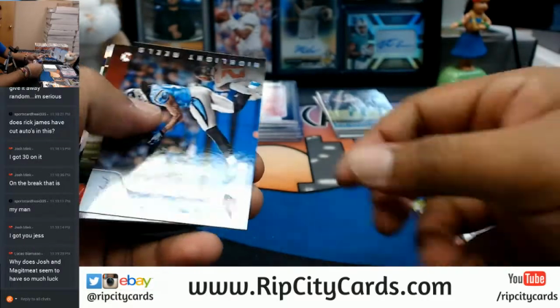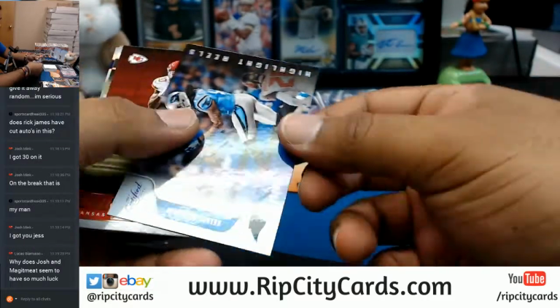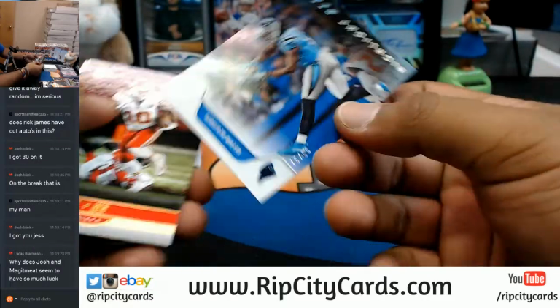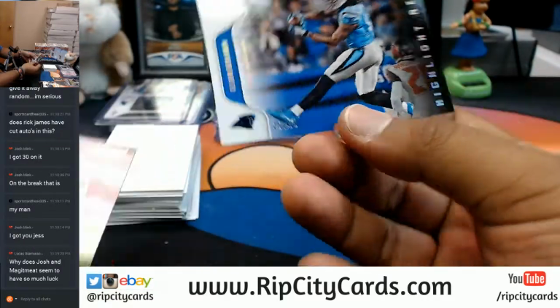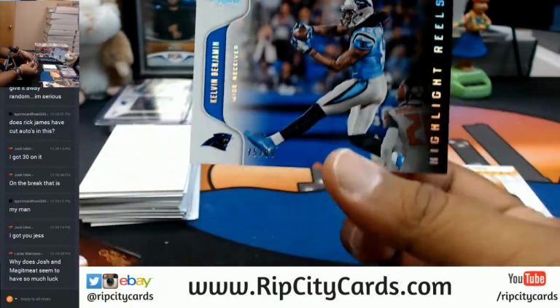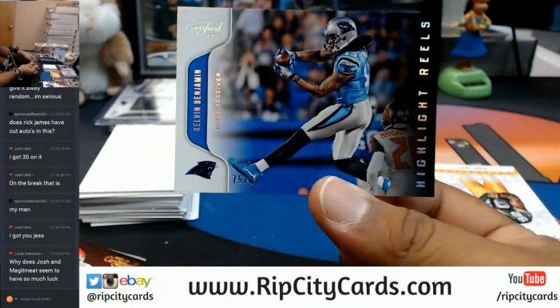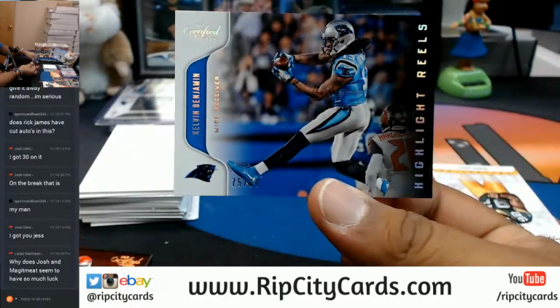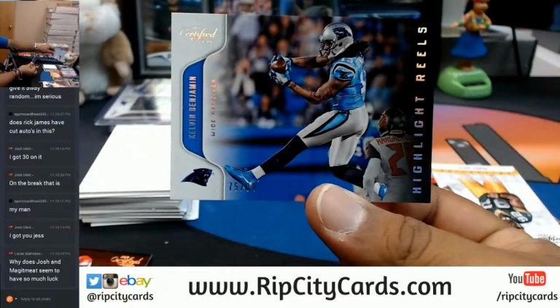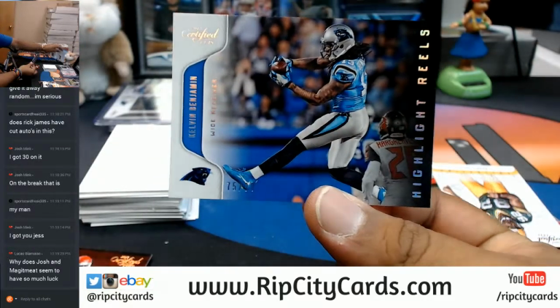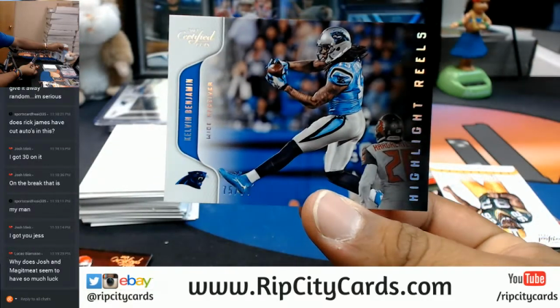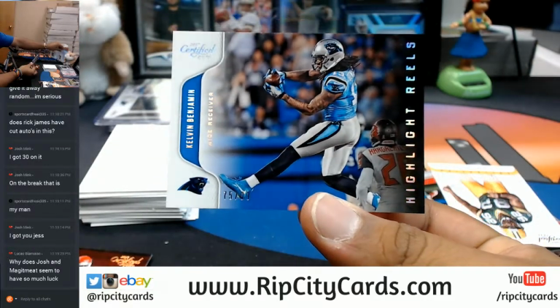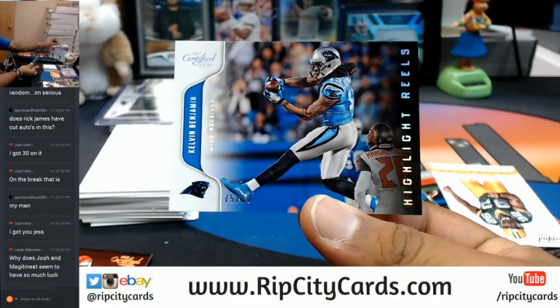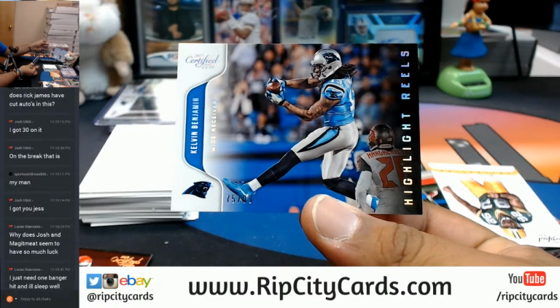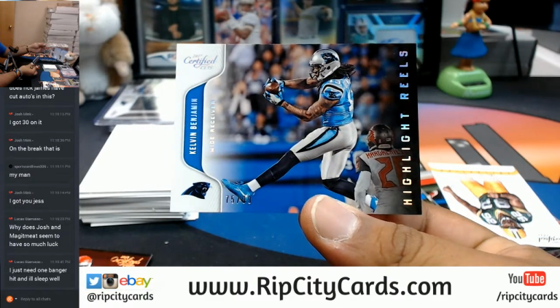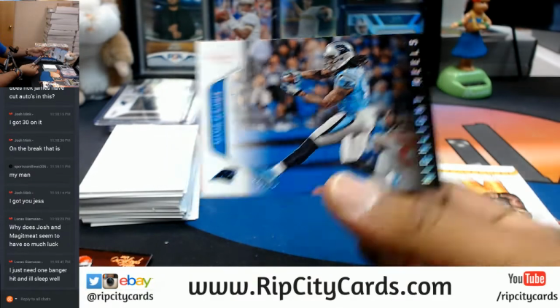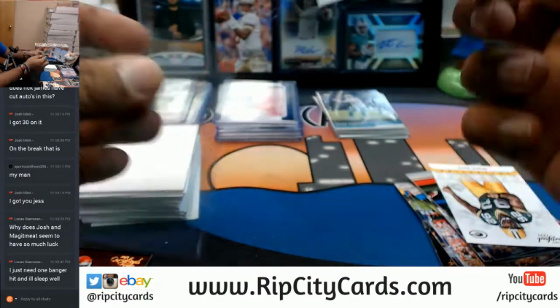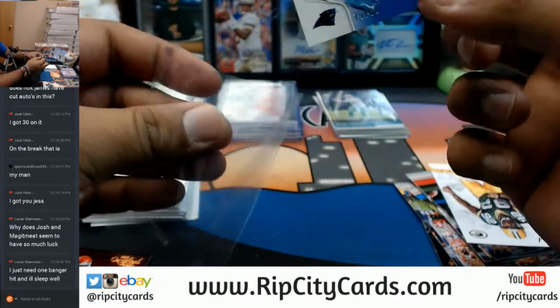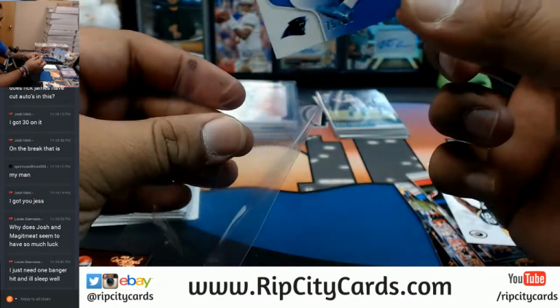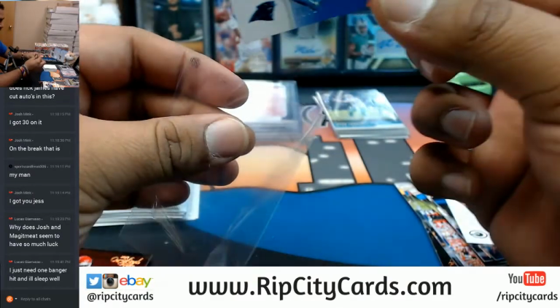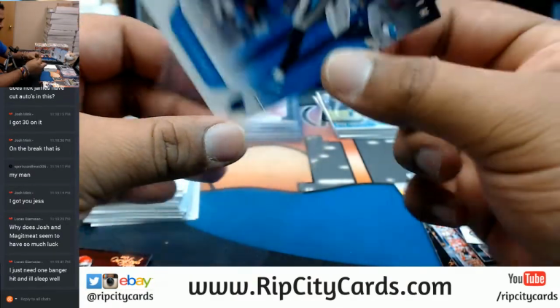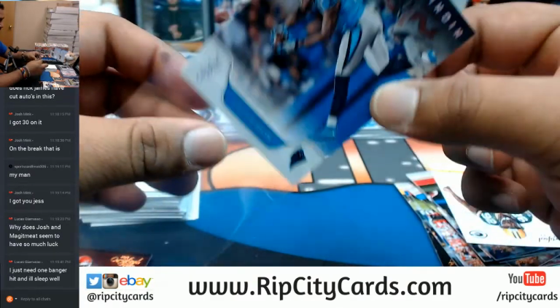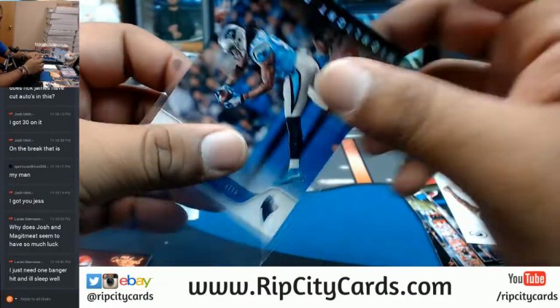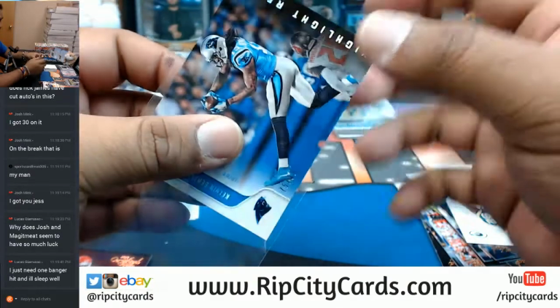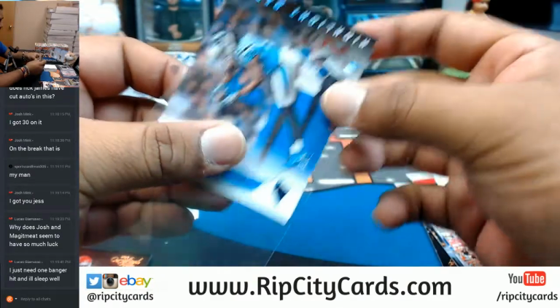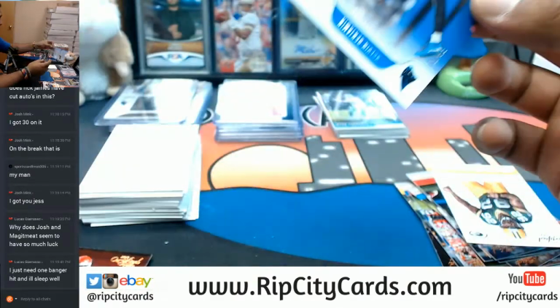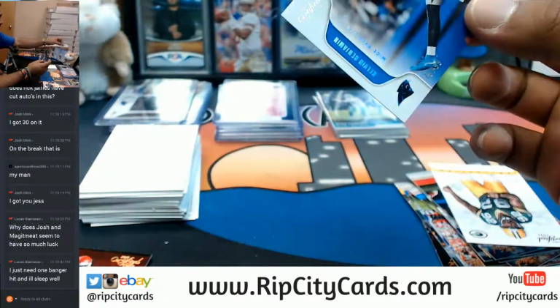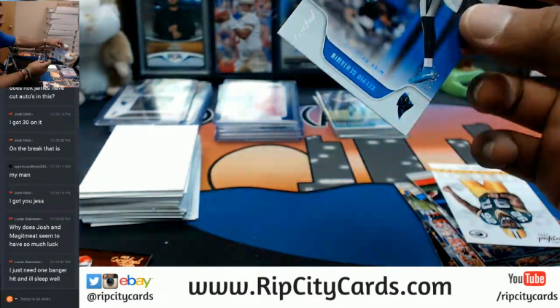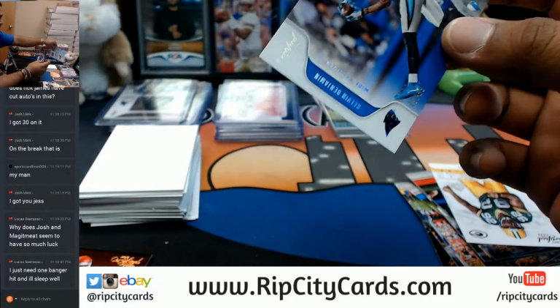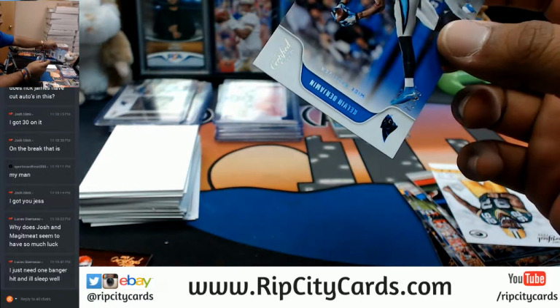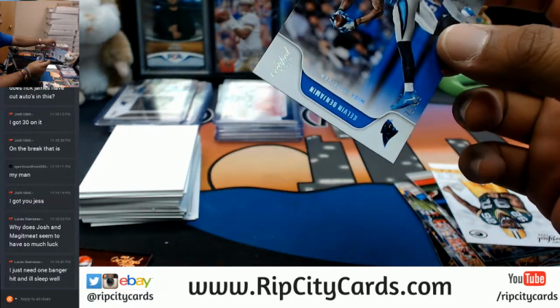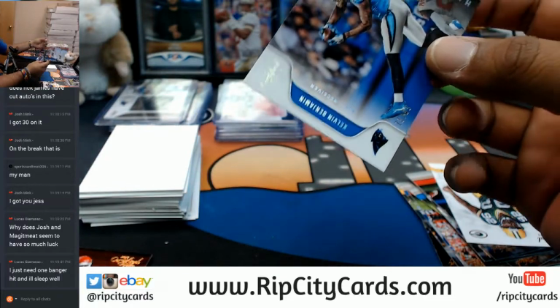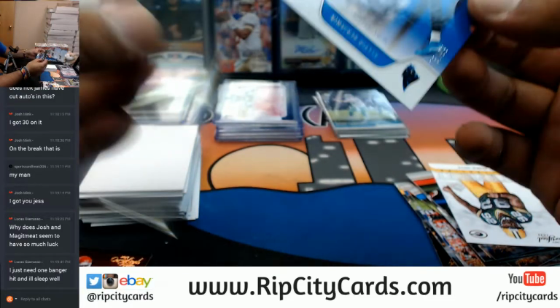To $2.99 — Kelvin Benjamin, that's a cool picture, for the Panthers. That's all it takes — that's all it takes is one banger.